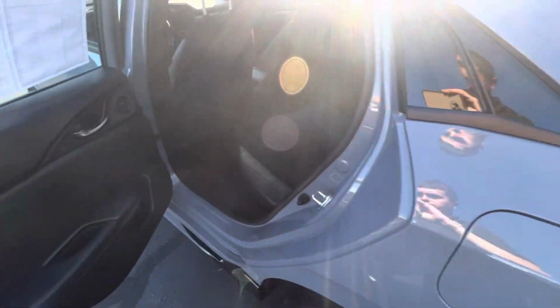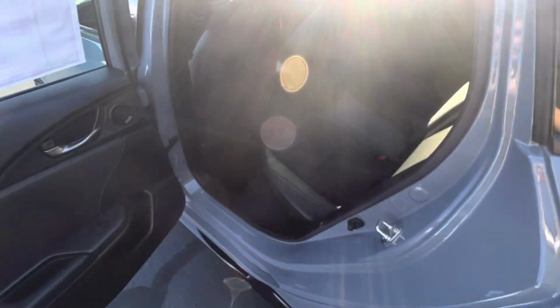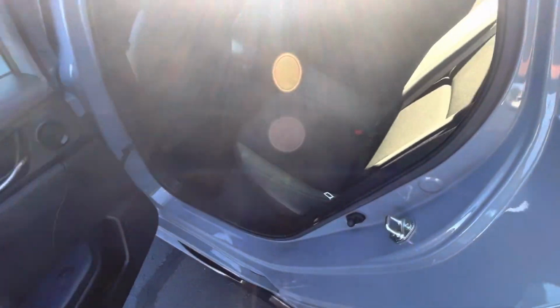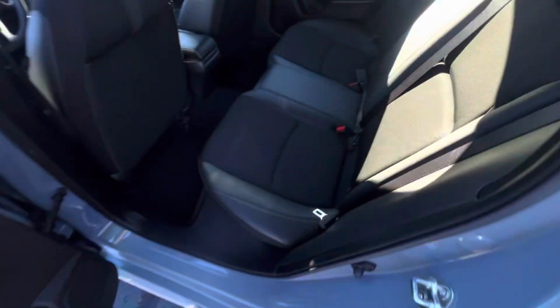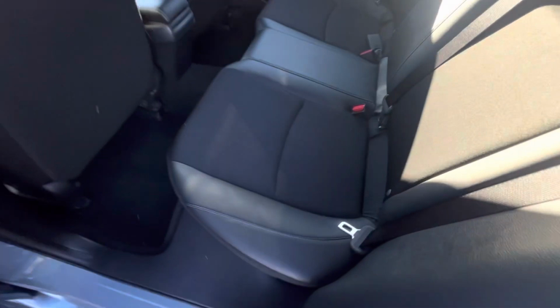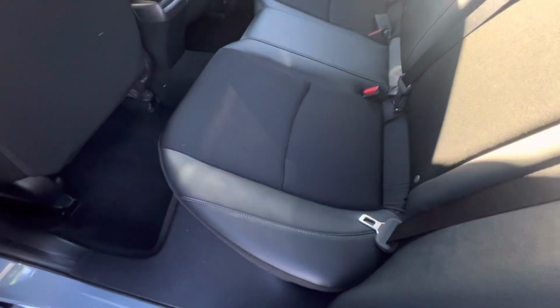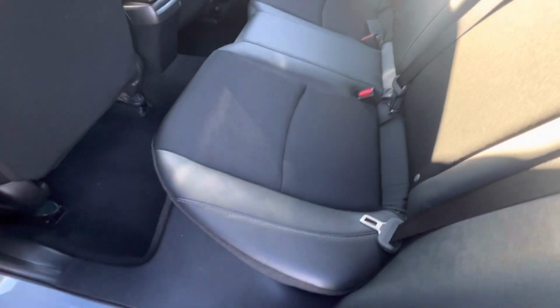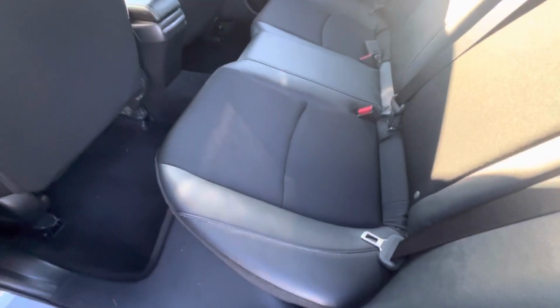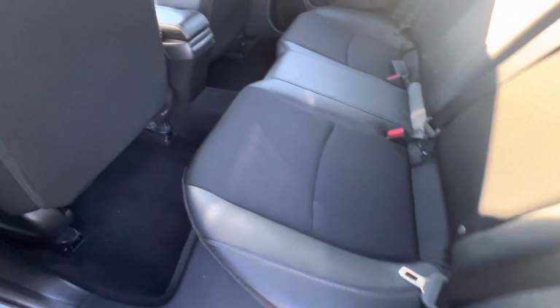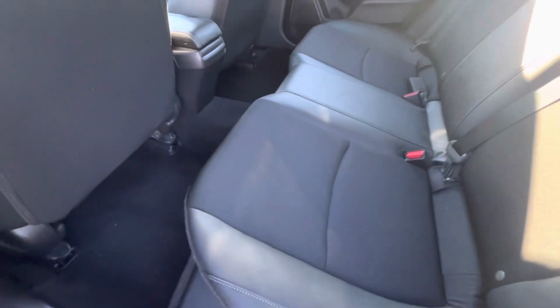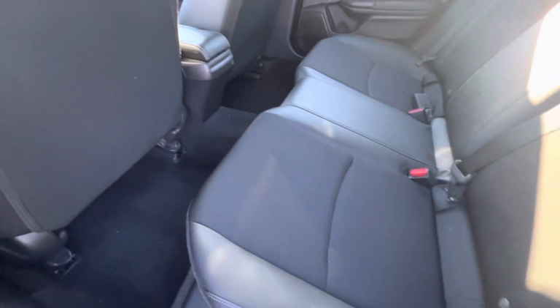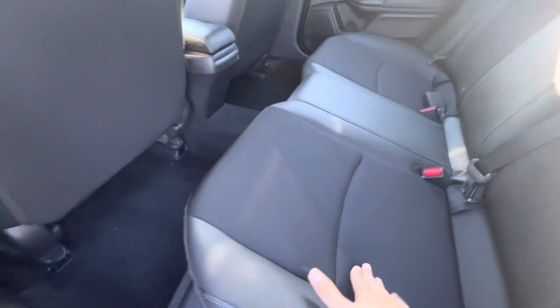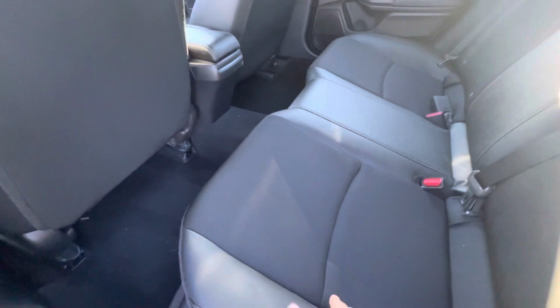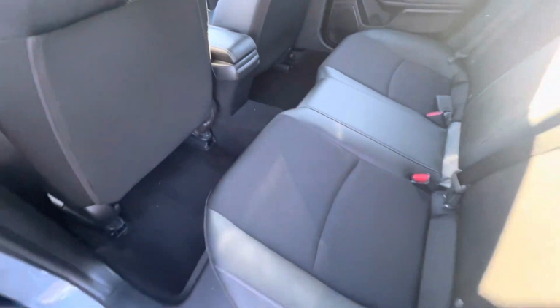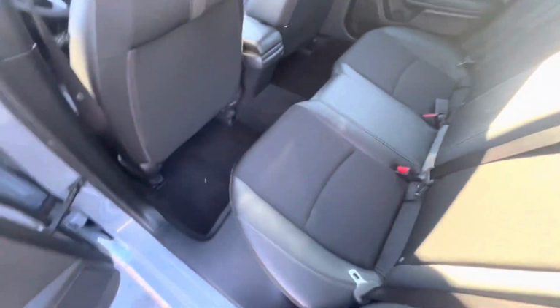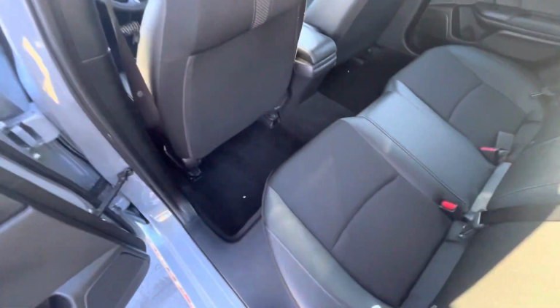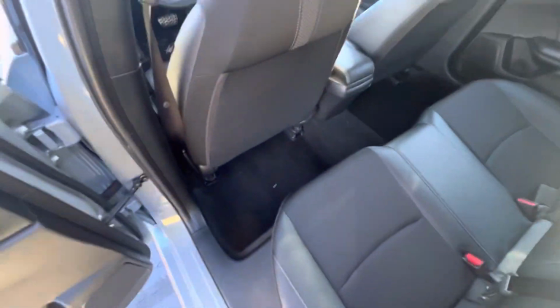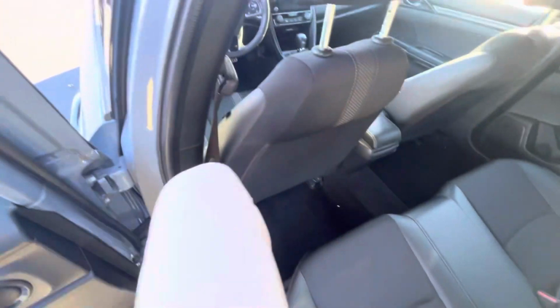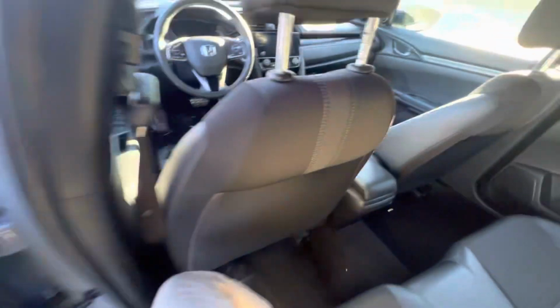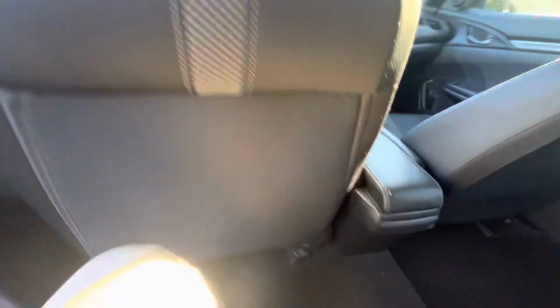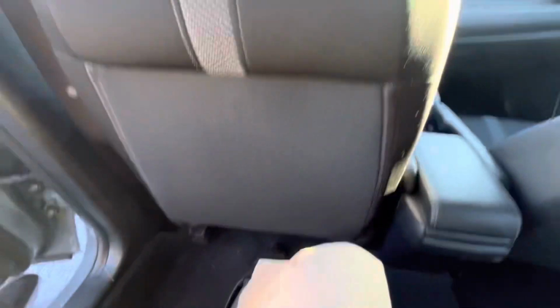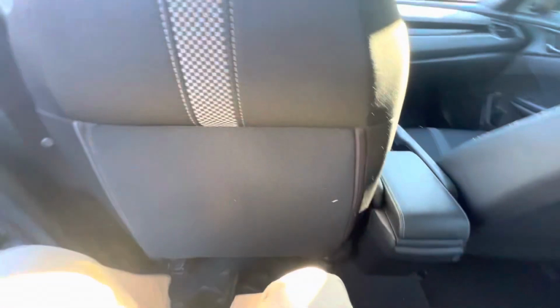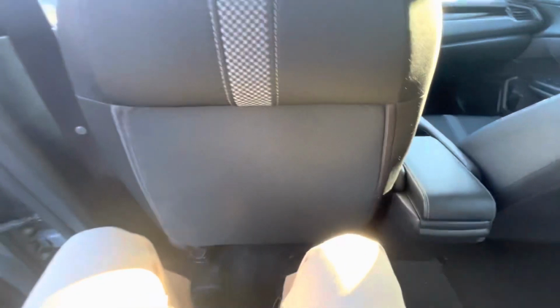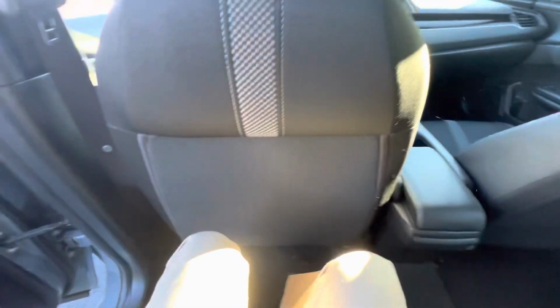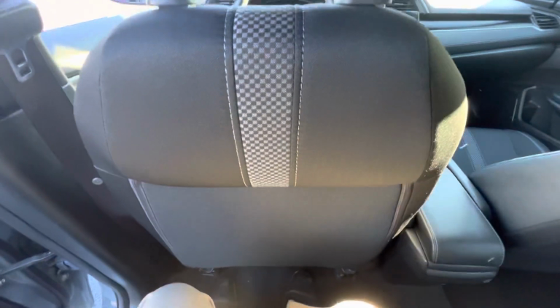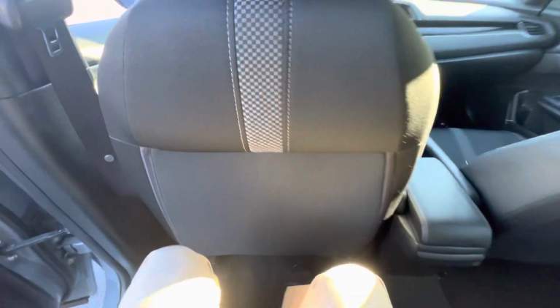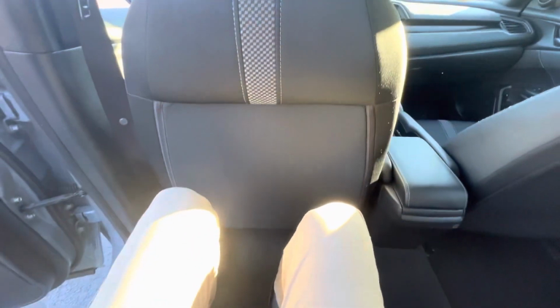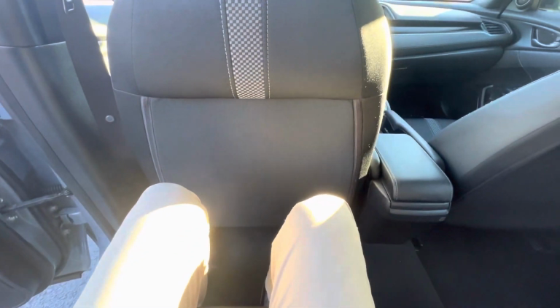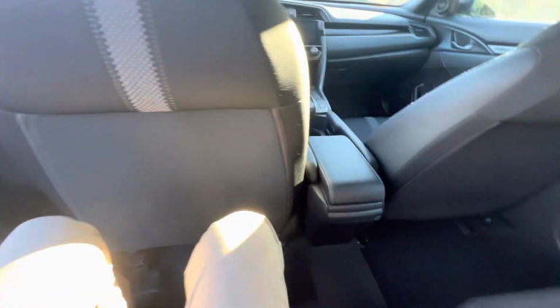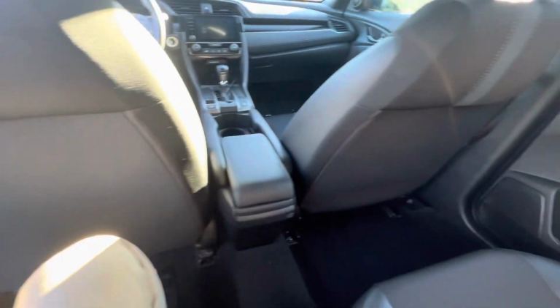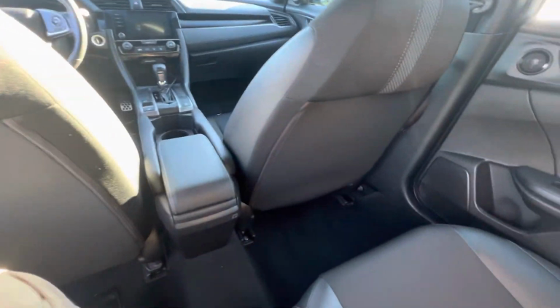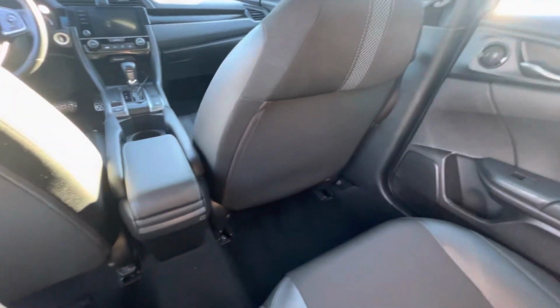The backseat of the car, as you can see in the Sport model, there's a nice leather cloth combo — looks very nice. For reference of space back here, I'm about 5'10 and I fit very comfortably.